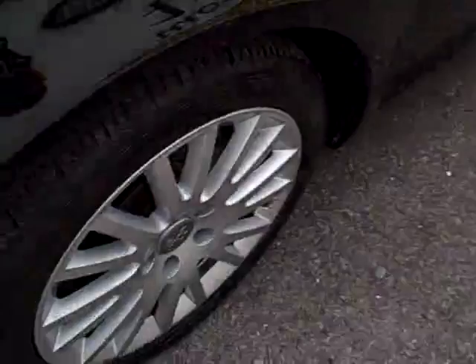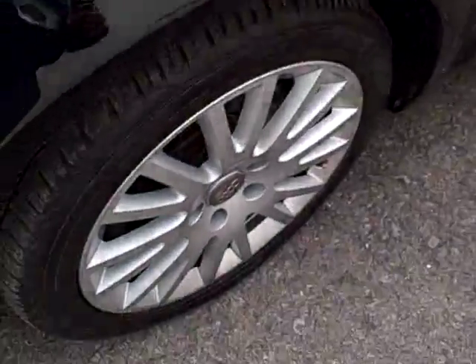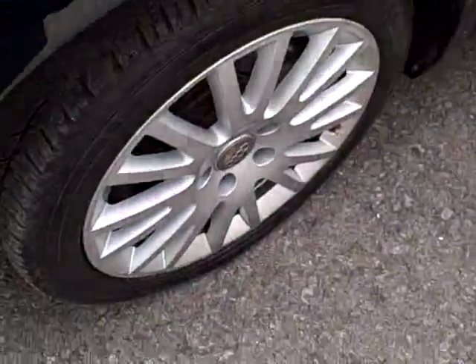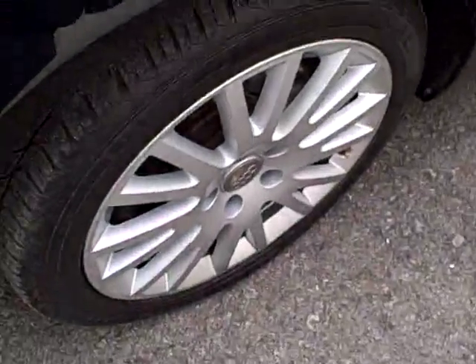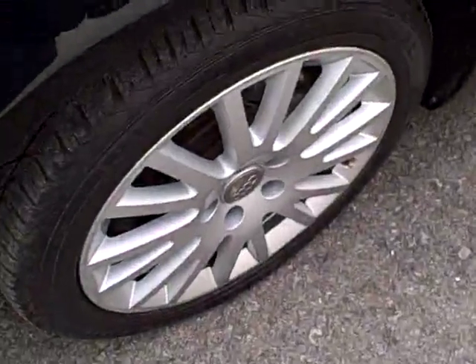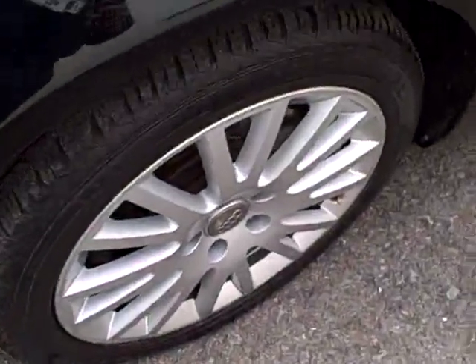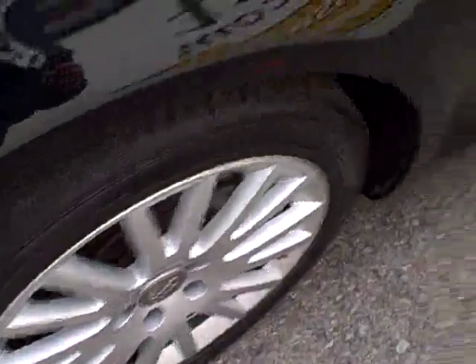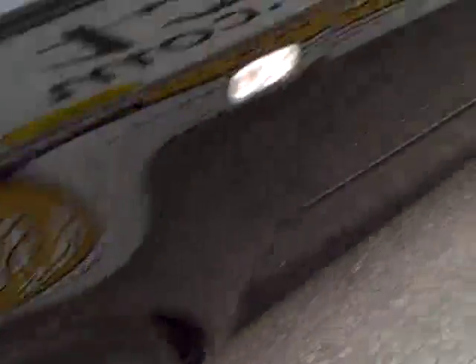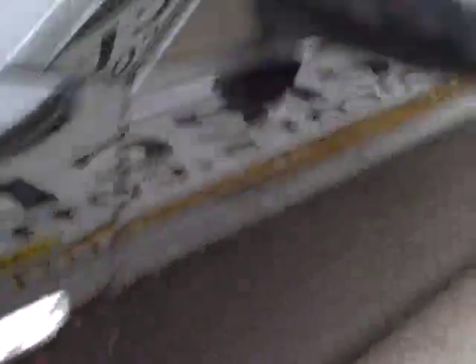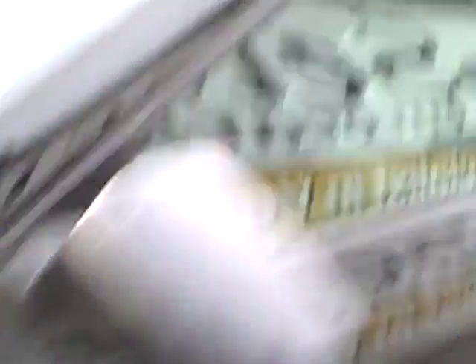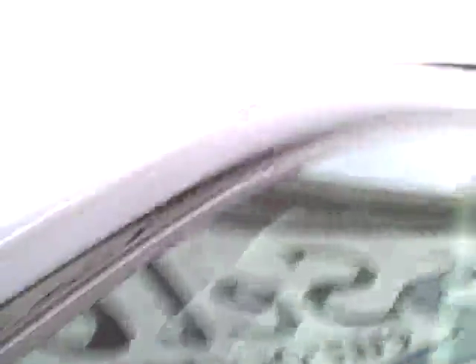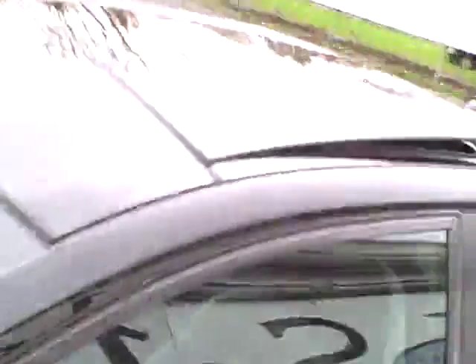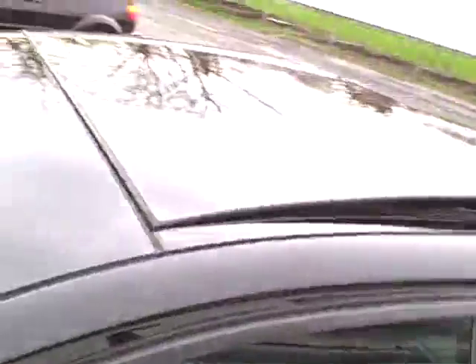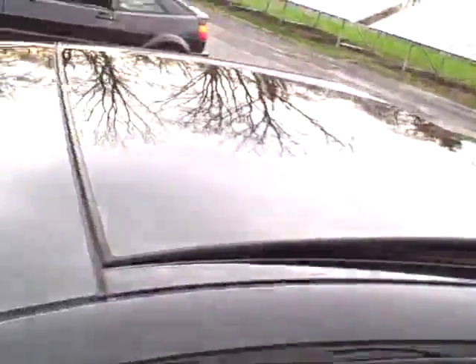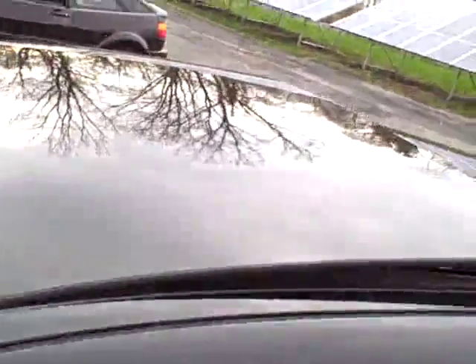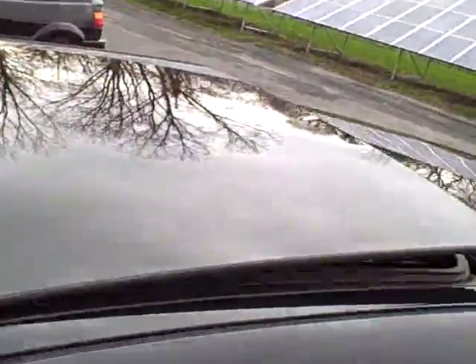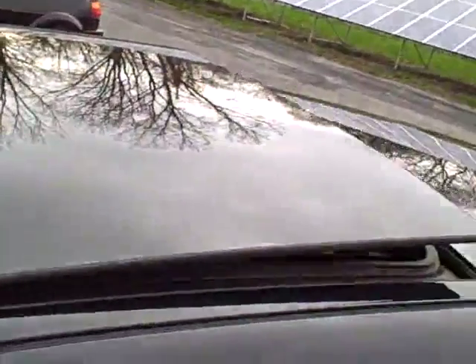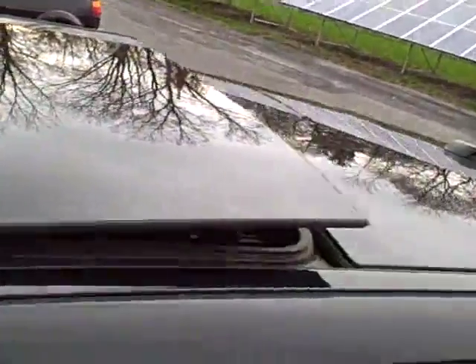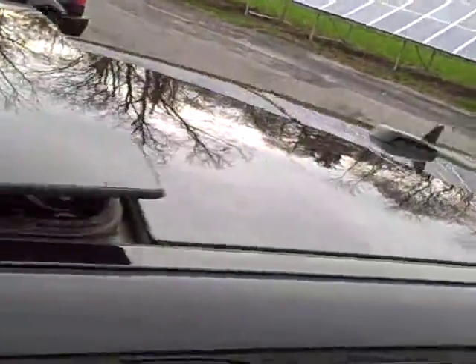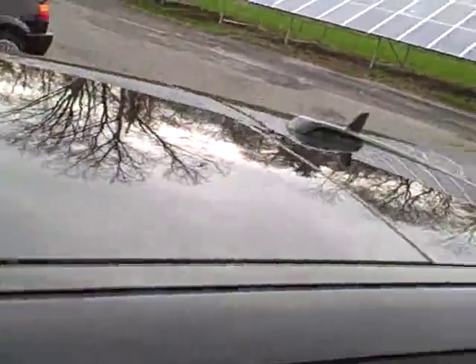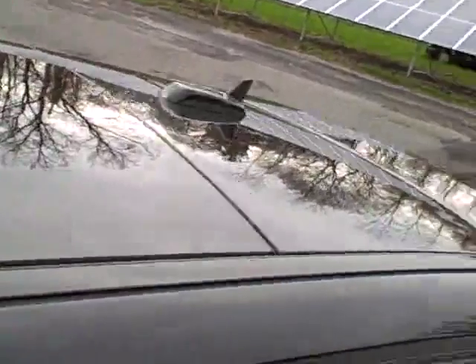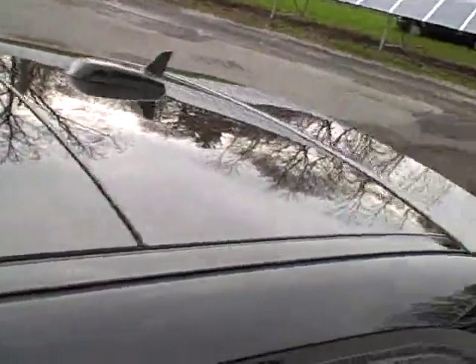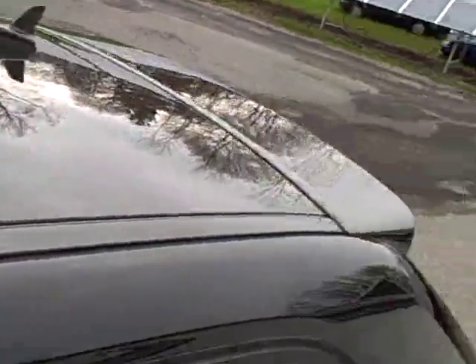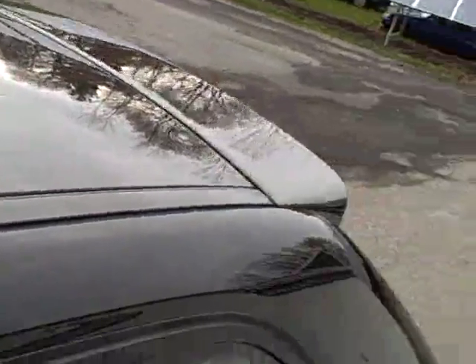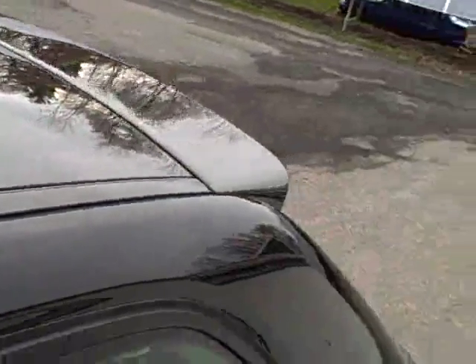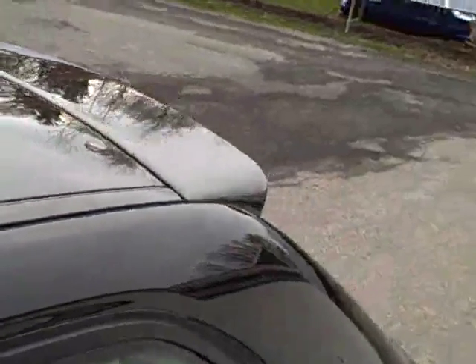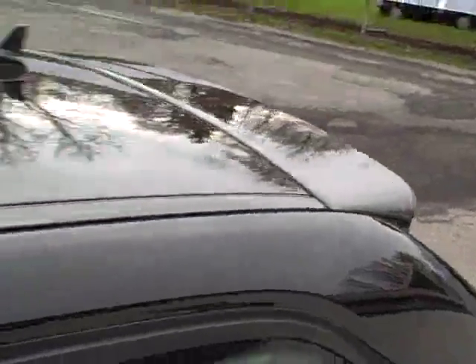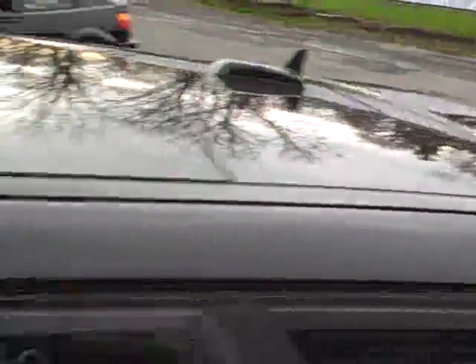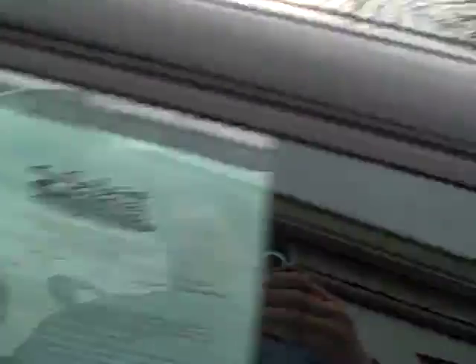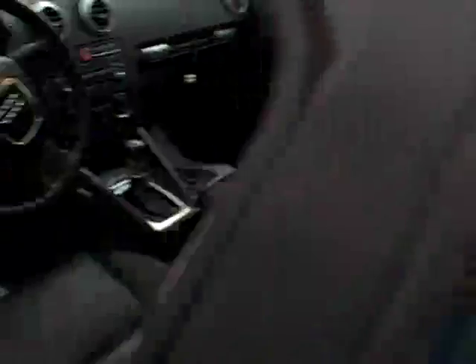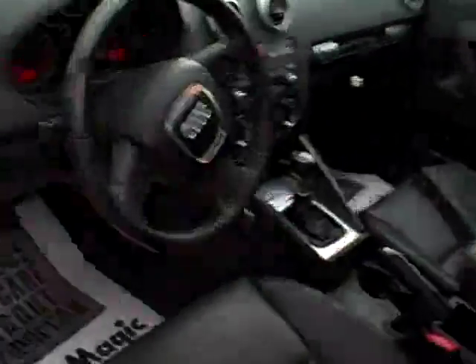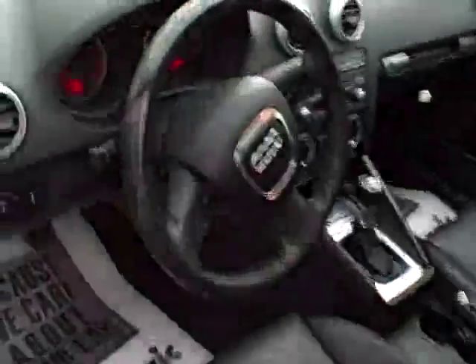Nice set of general tires. The sunroof tilts up or fully retracts, and there's a moonroof for rear seat passengers. Rear spoiler as well.